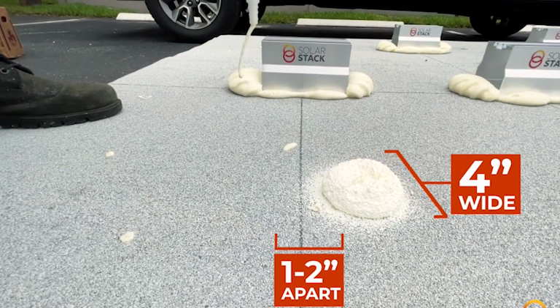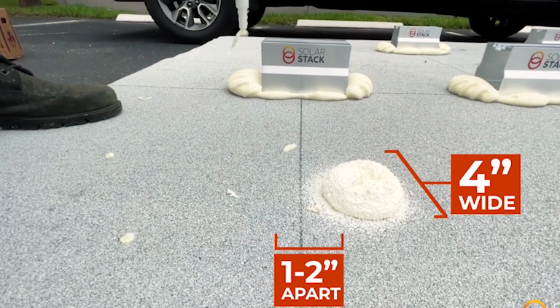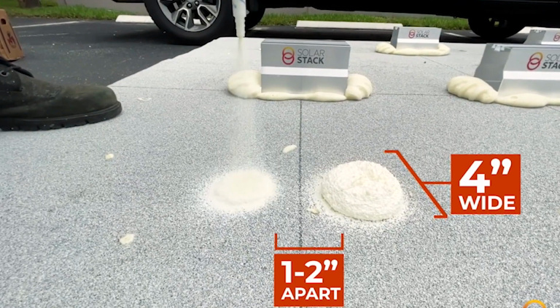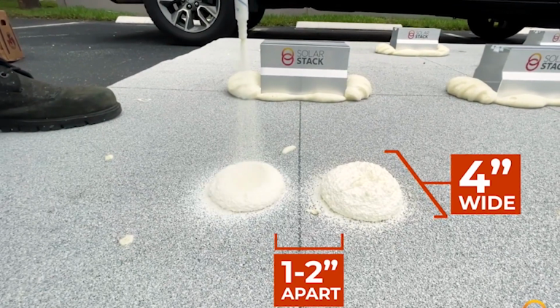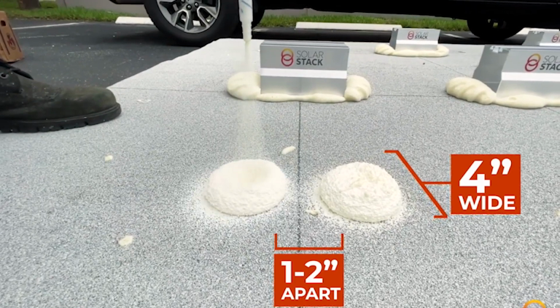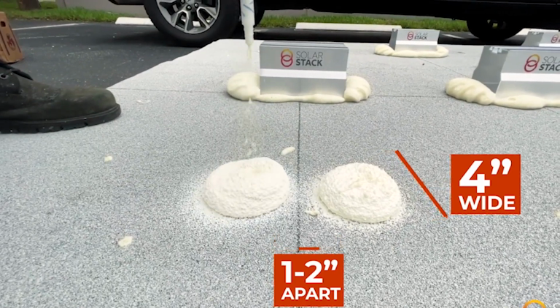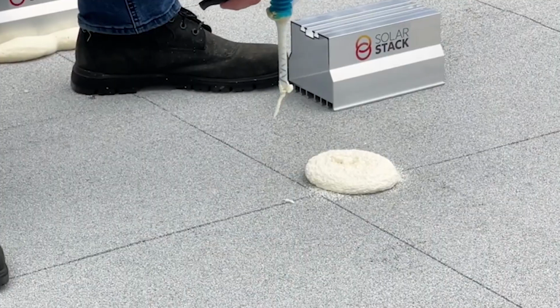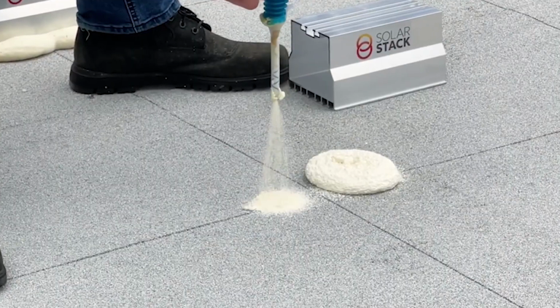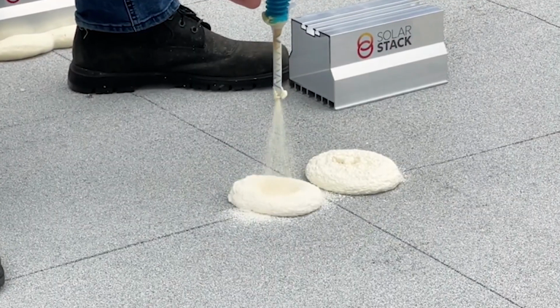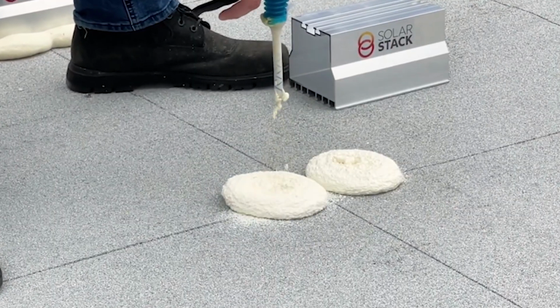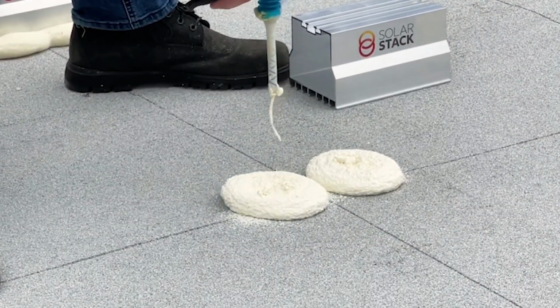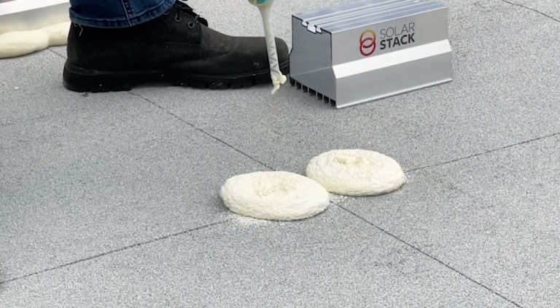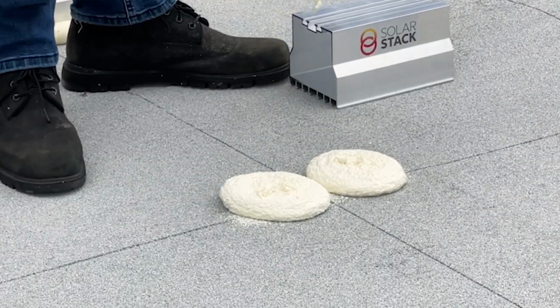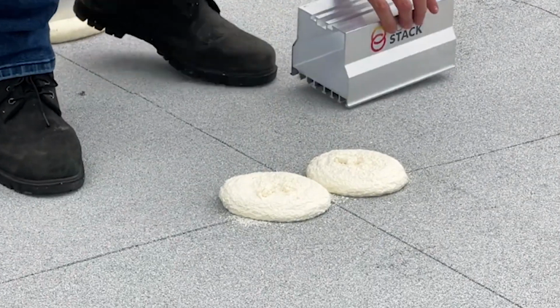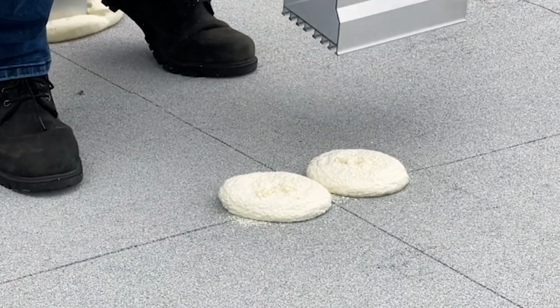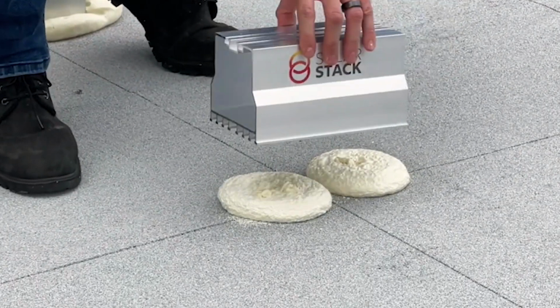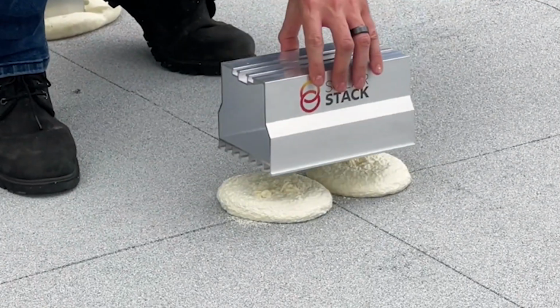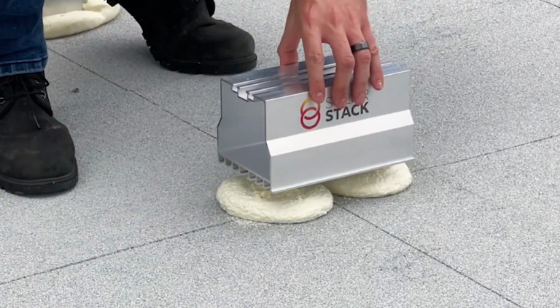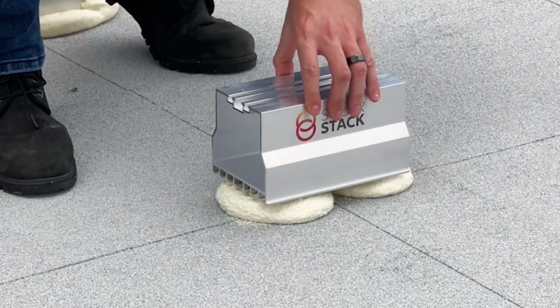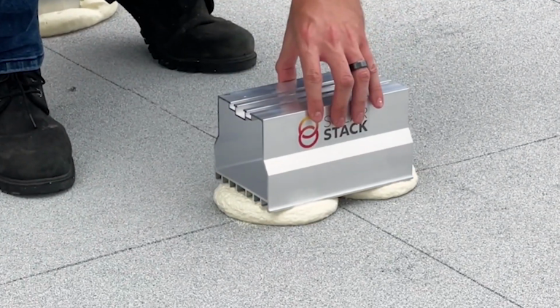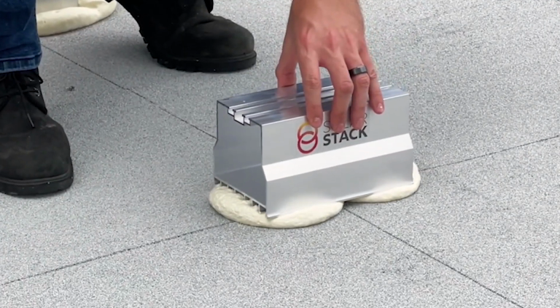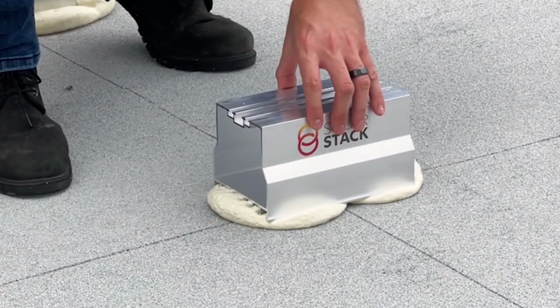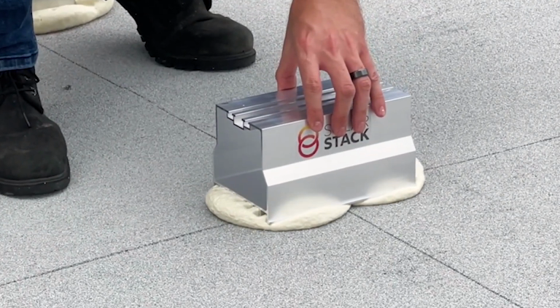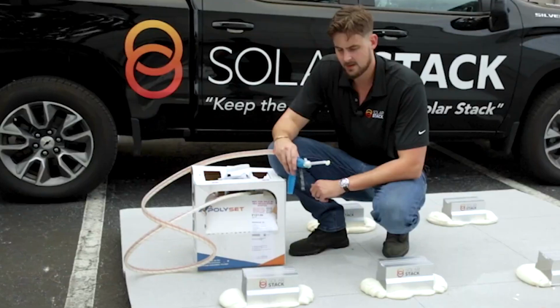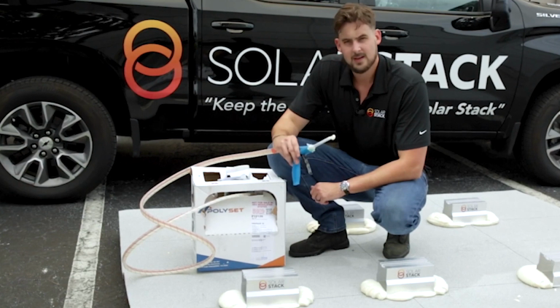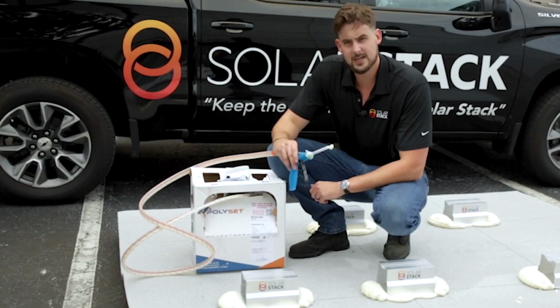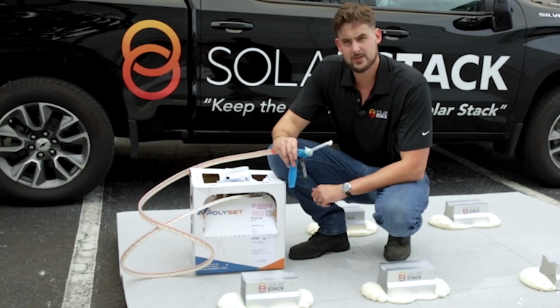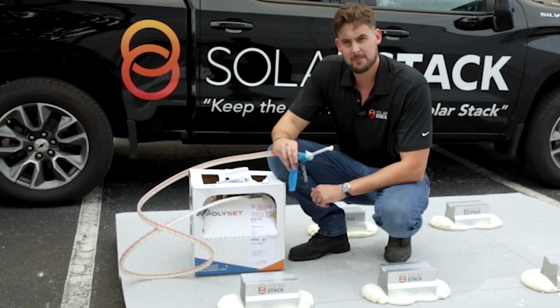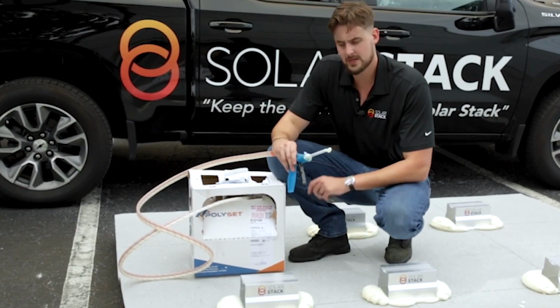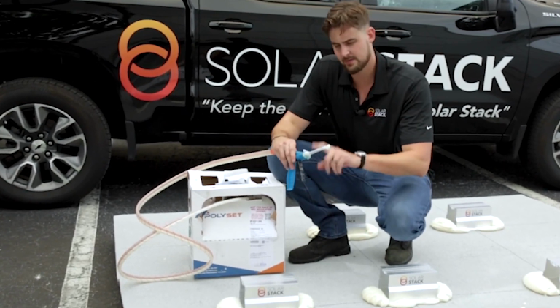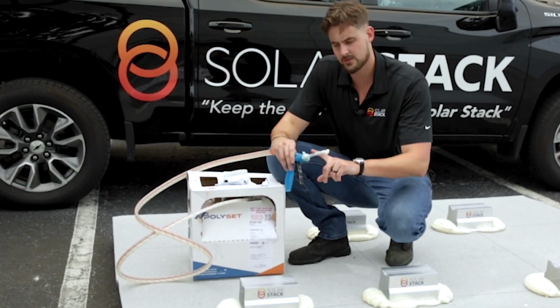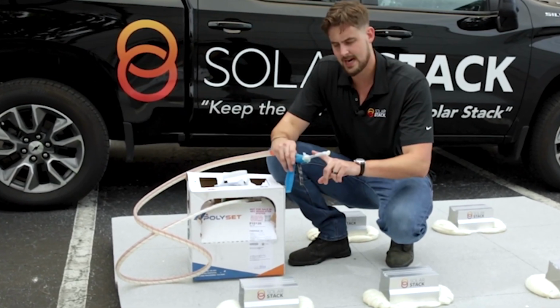Since Hurricane Andrew in 1992, foam adhesives have been used to bond tile roofs in Florida's HVHC zone. Solar Stack's parent company, Tim Grabosky Roofing, is located in South Florida, where they have been operating for 32 years using foam adhesive and have installed over 40,000 roof tiles. Remember the simple rule: don't rack it, and you will be happy for a longer period.